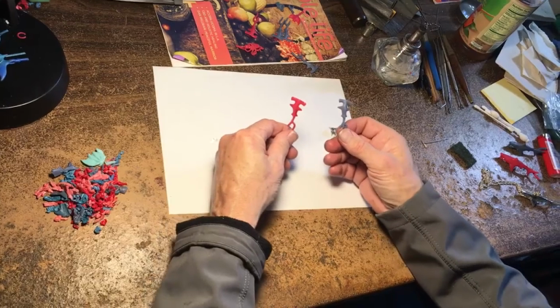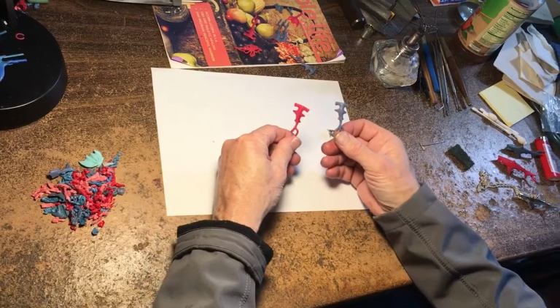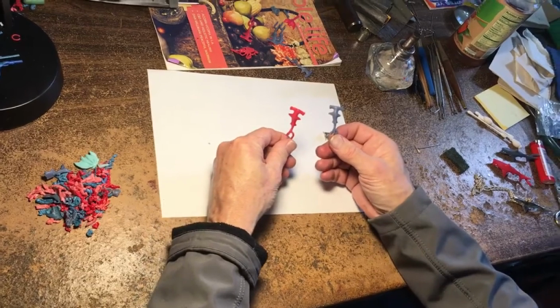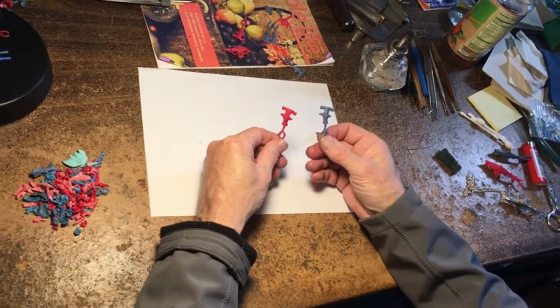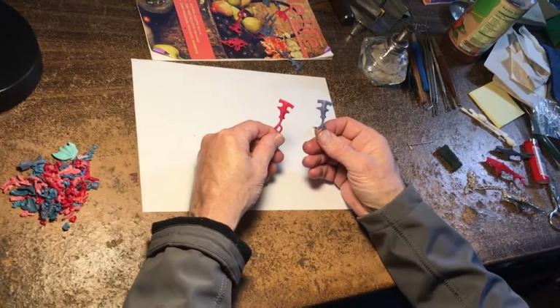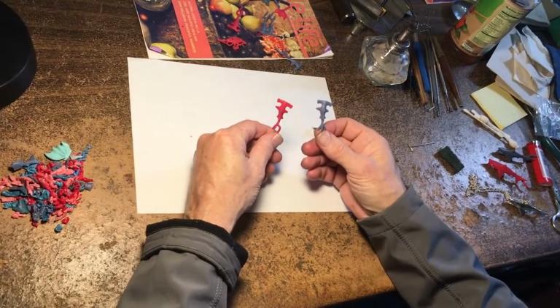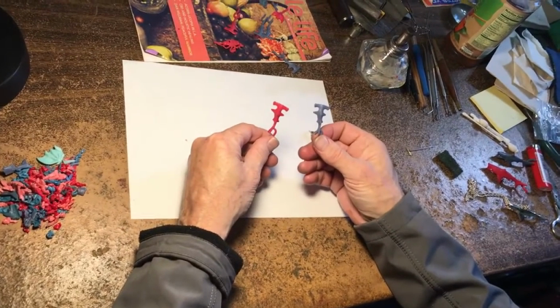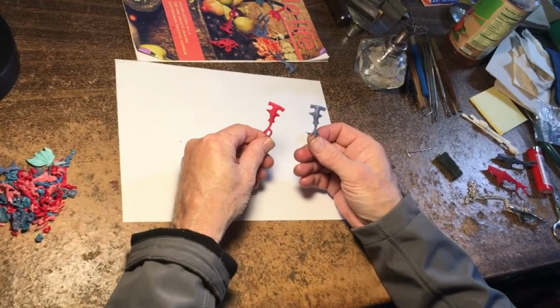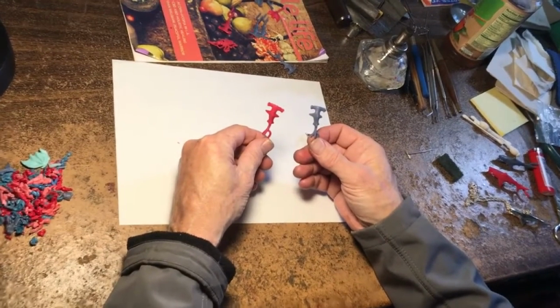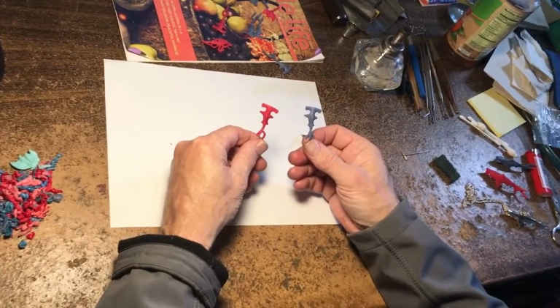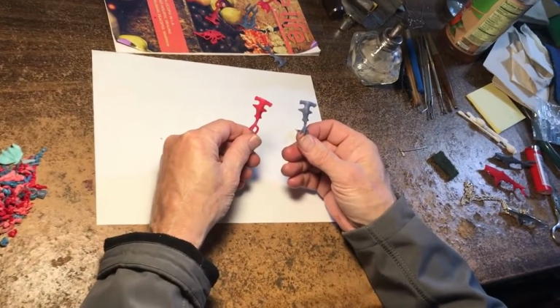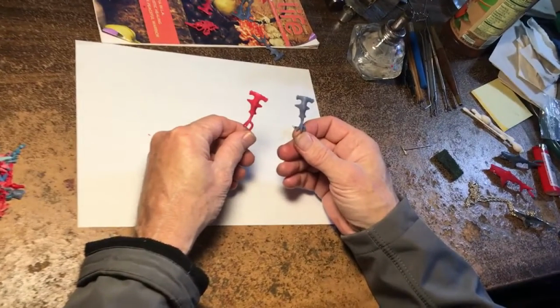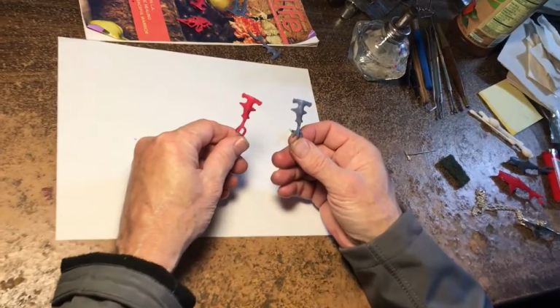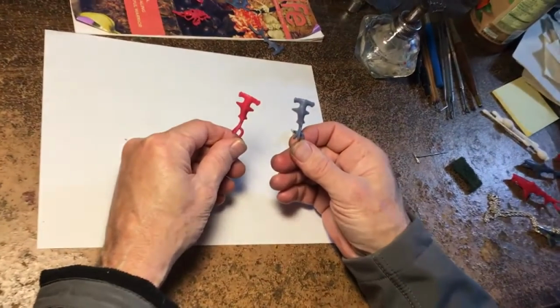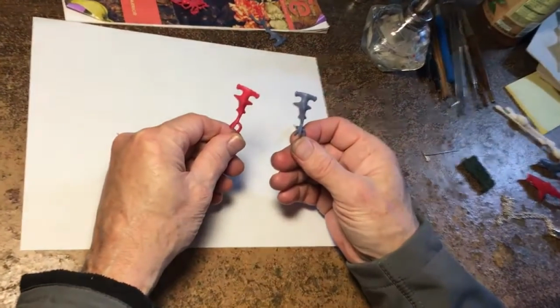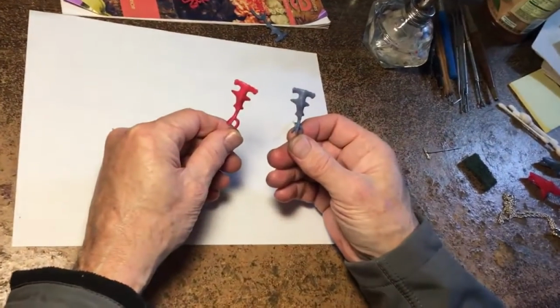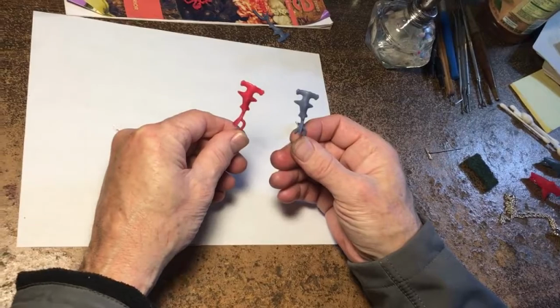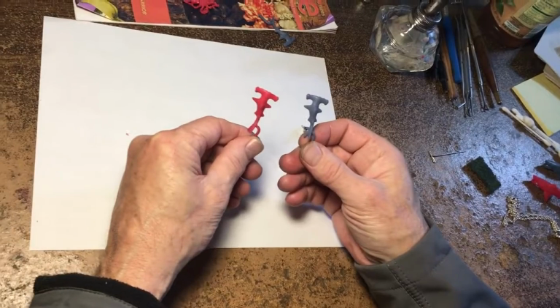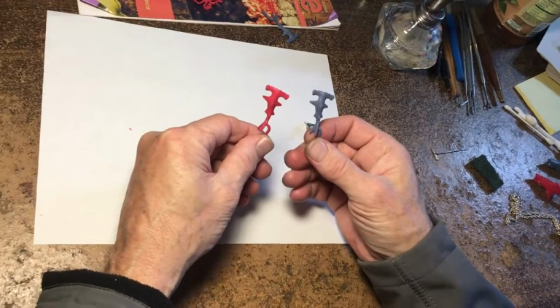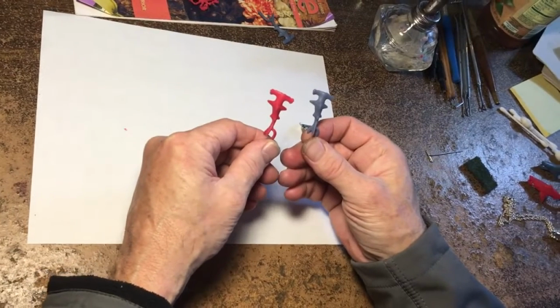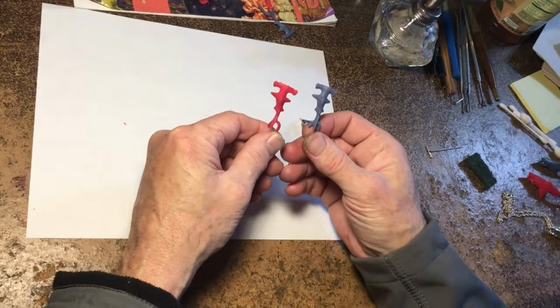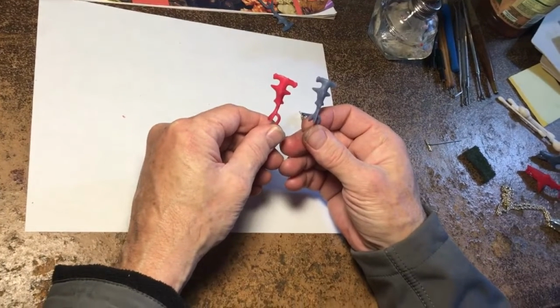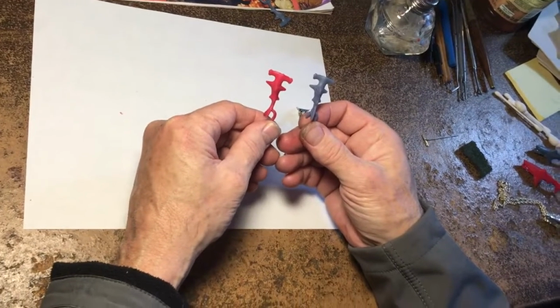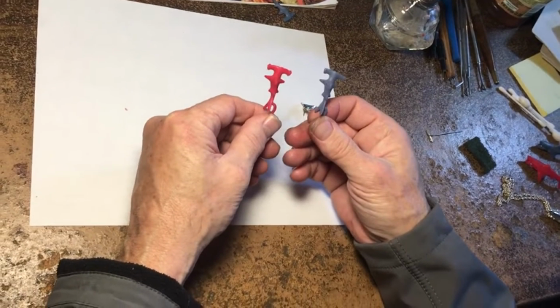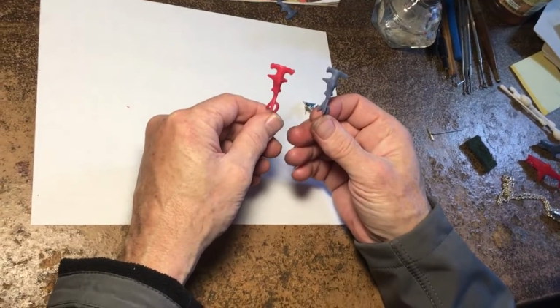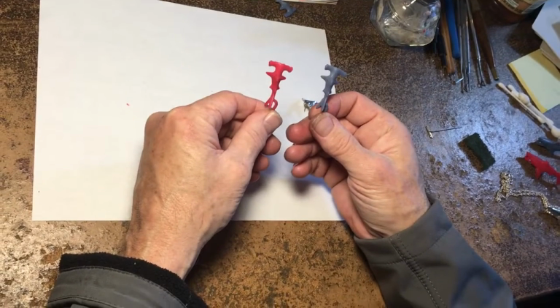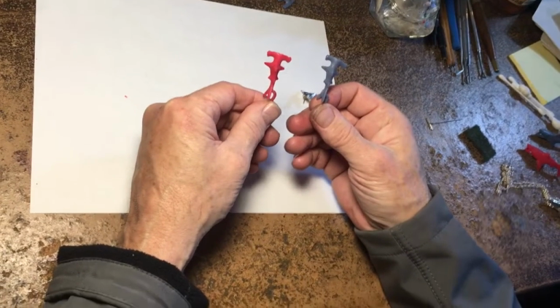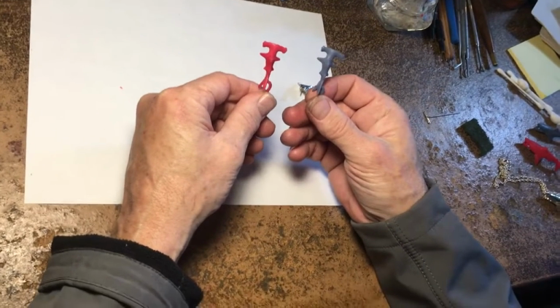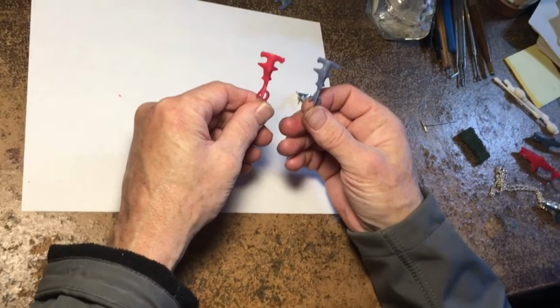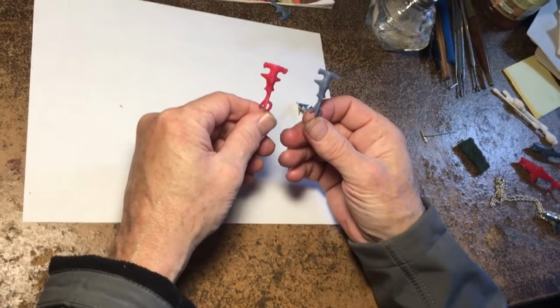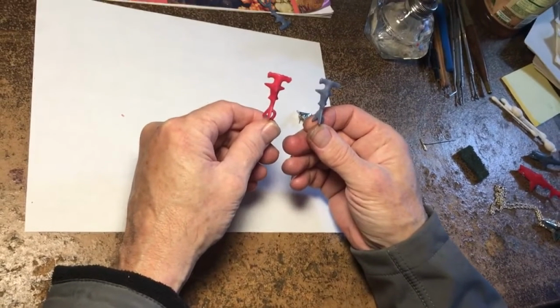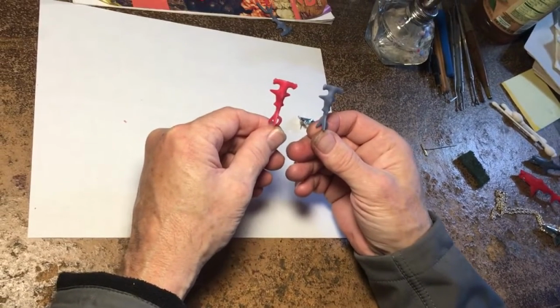Hello, welcome to Wax Sculpting with David. My latest creation is the Hammerhead Shark Earrings.